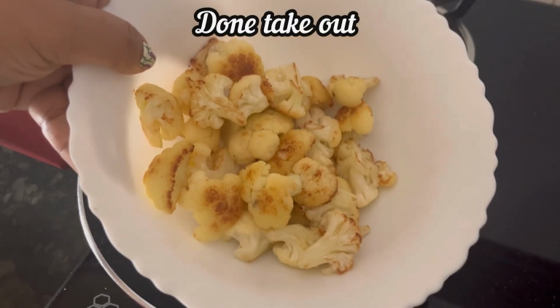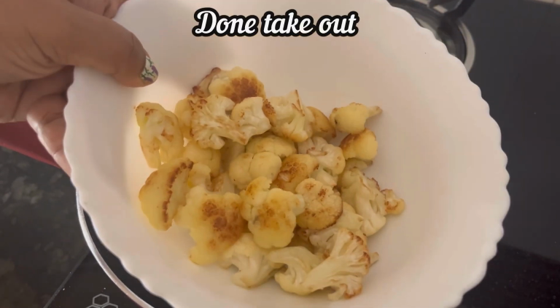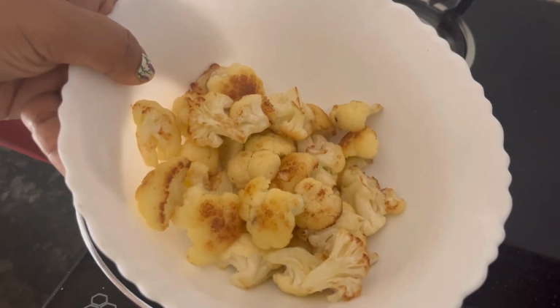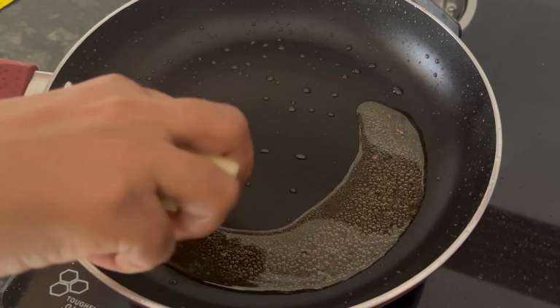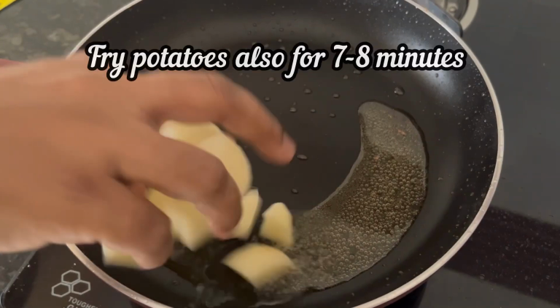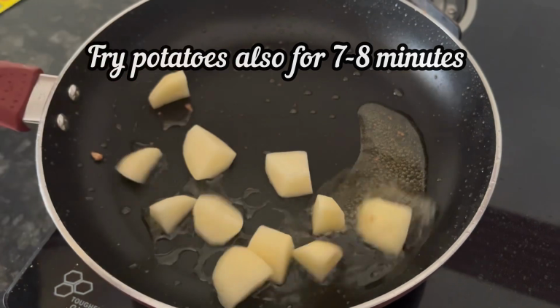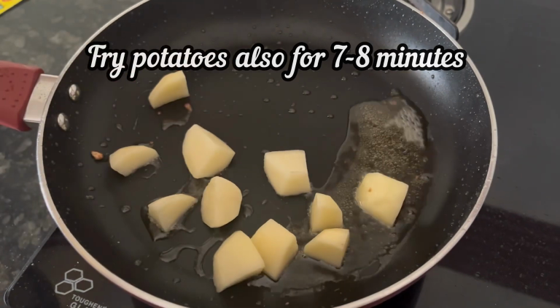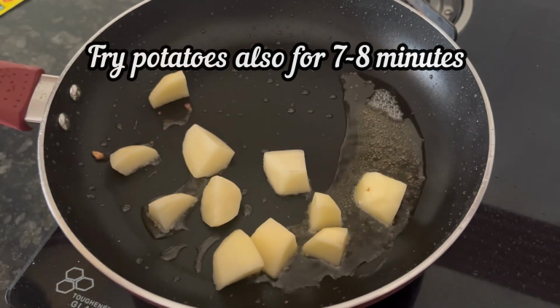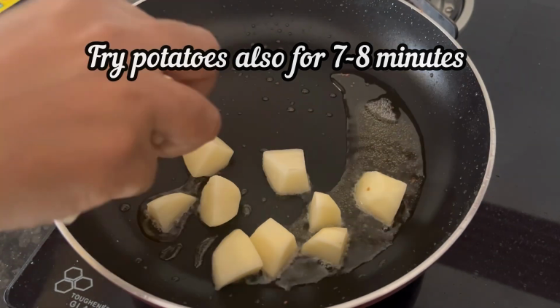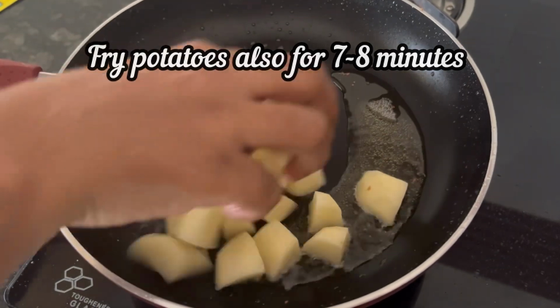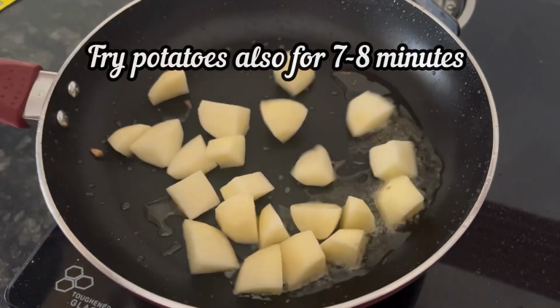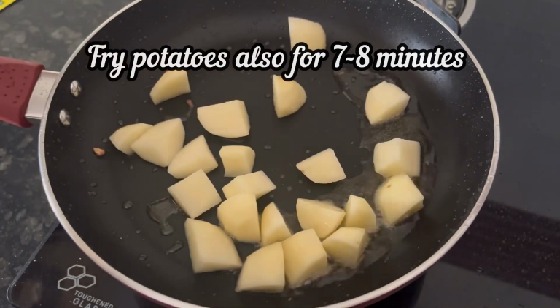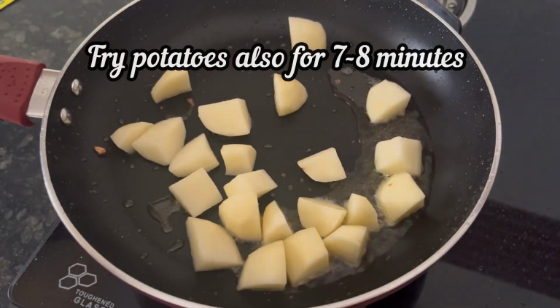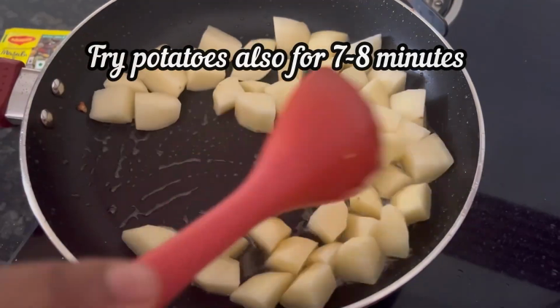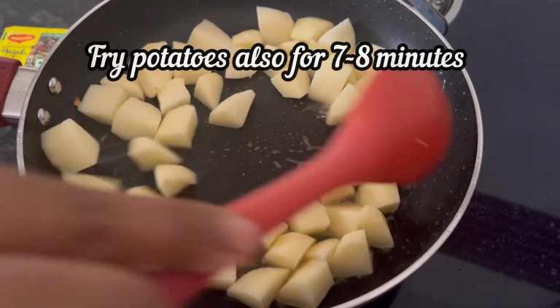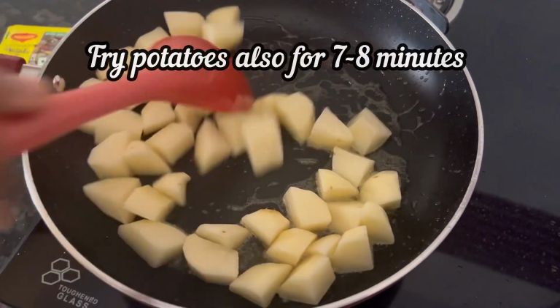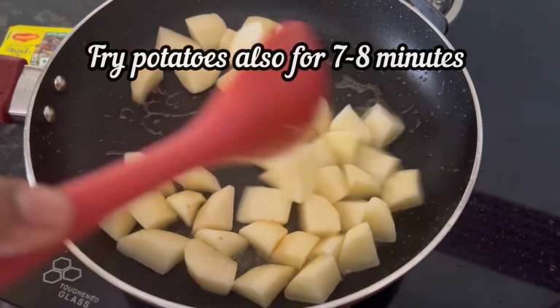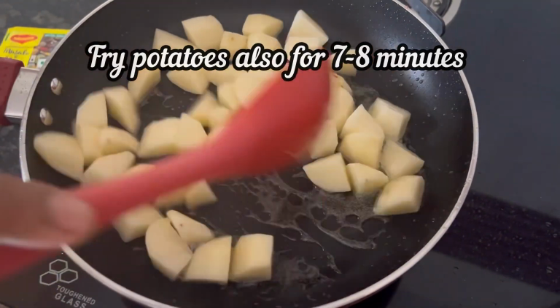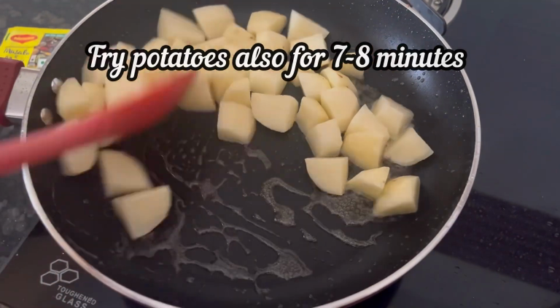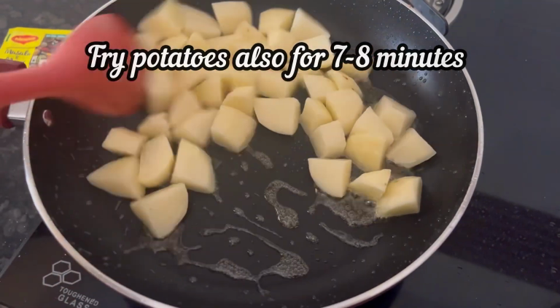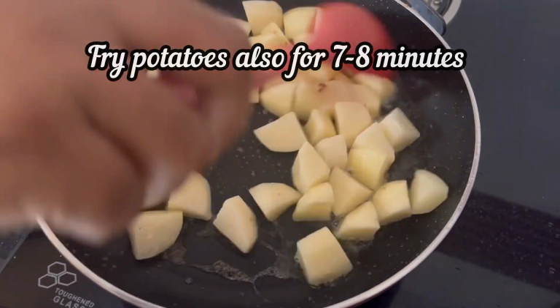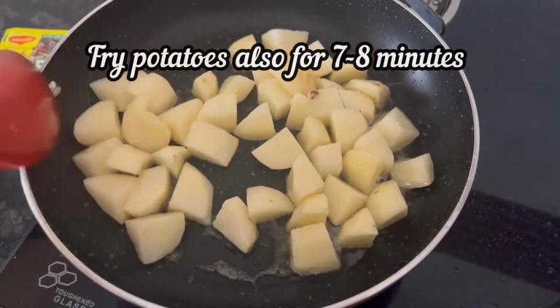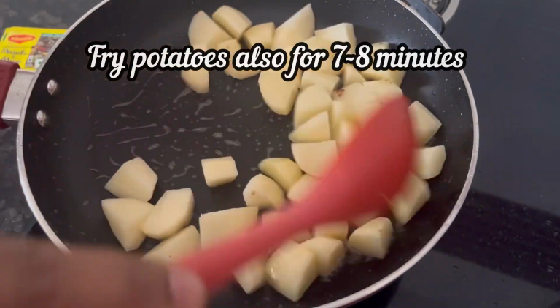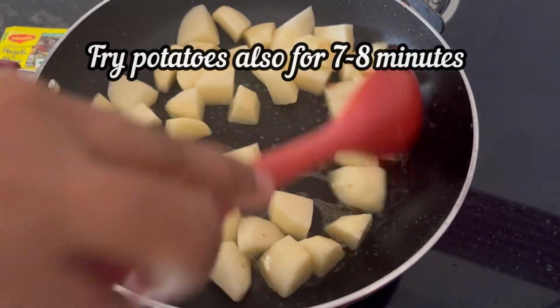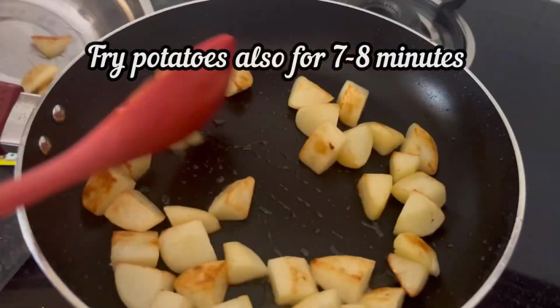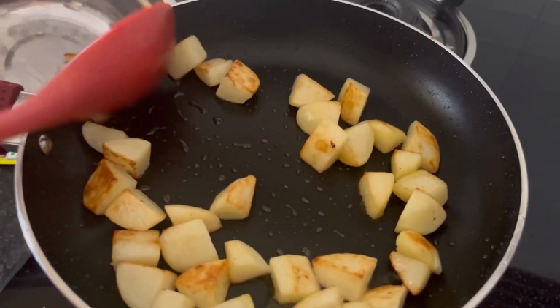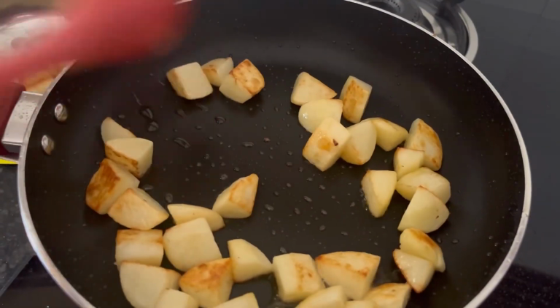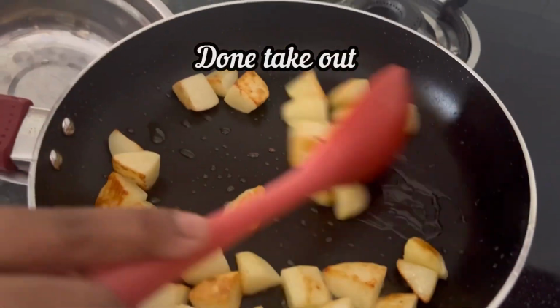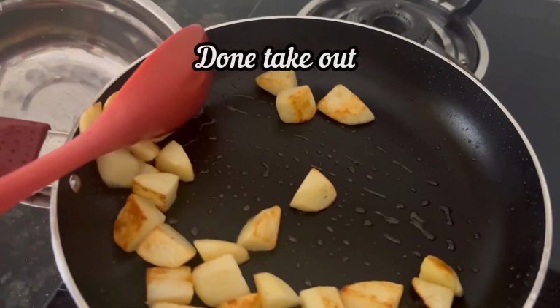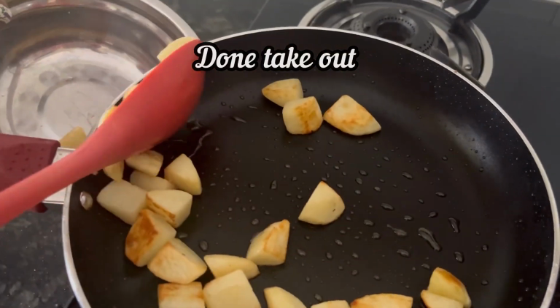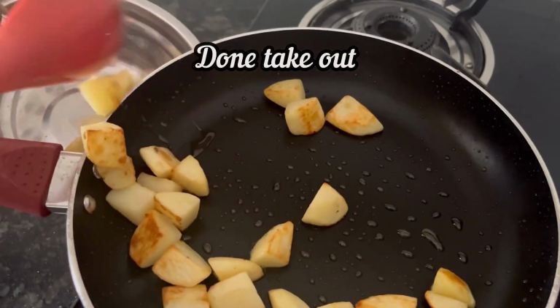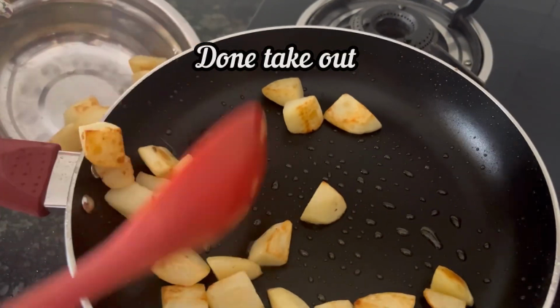In the same oil, fry the potato. When the potatoes are also done, take them out.